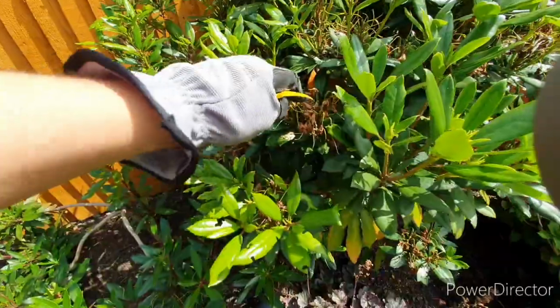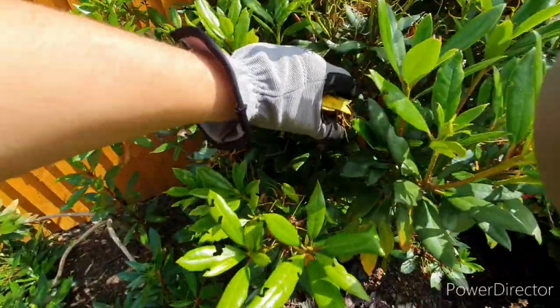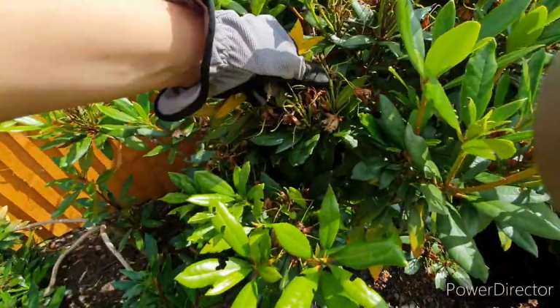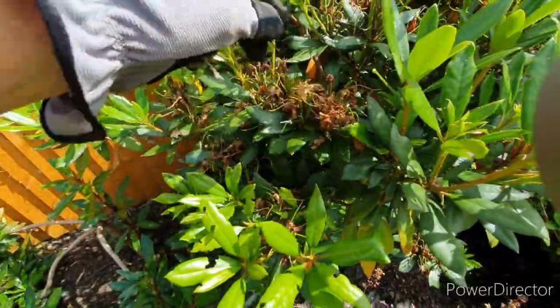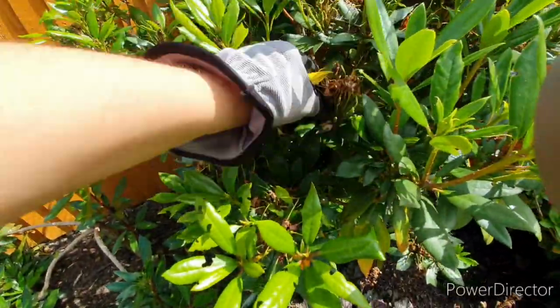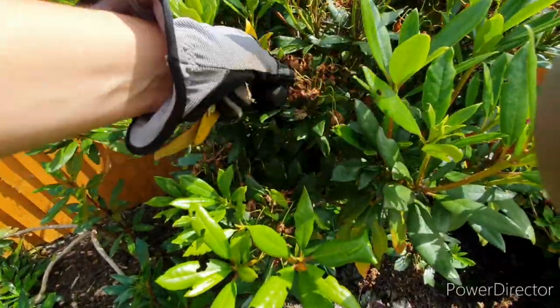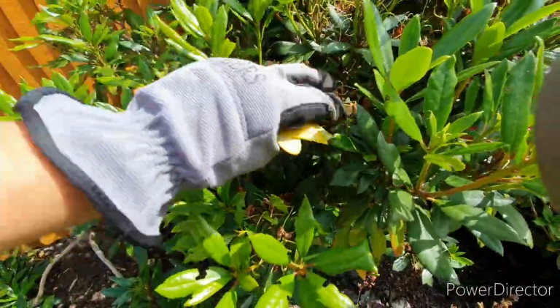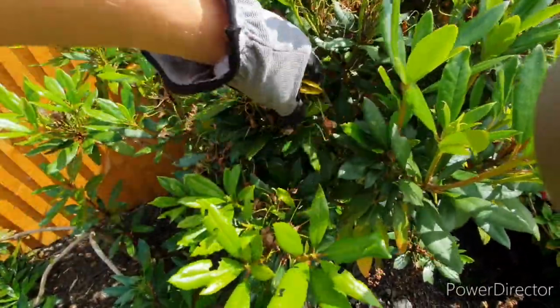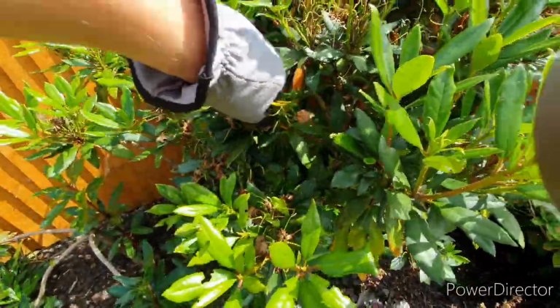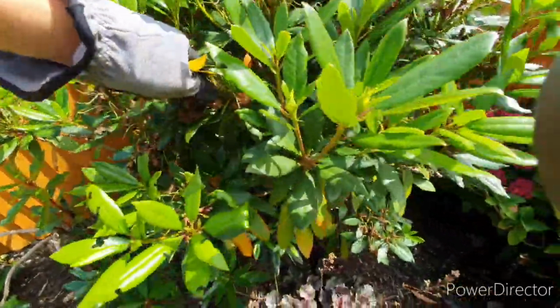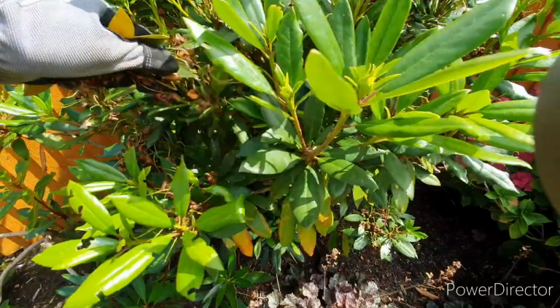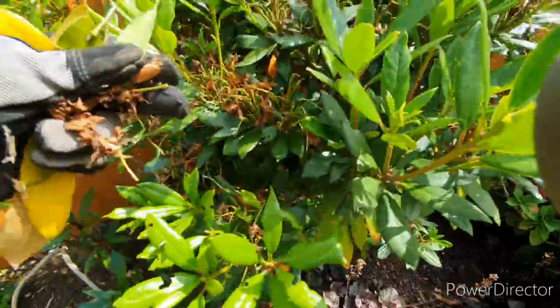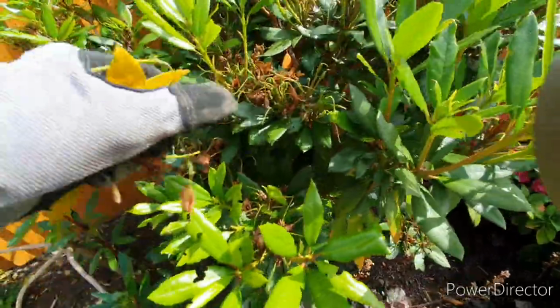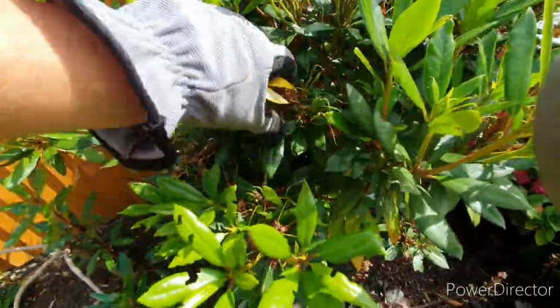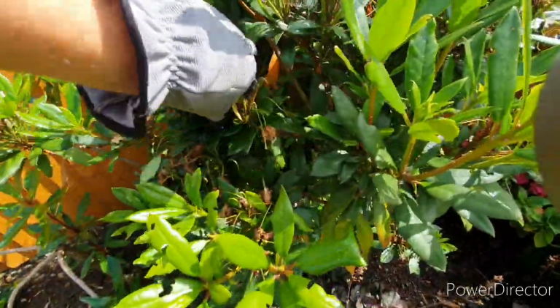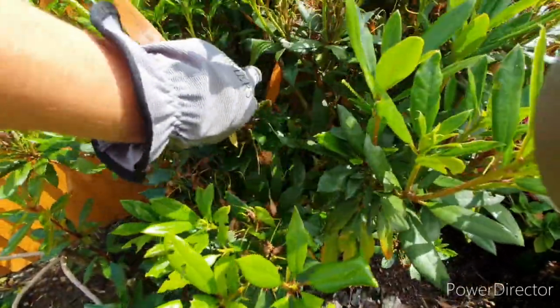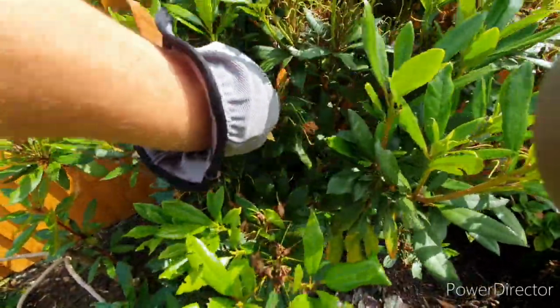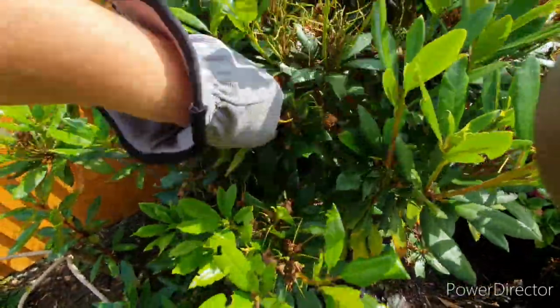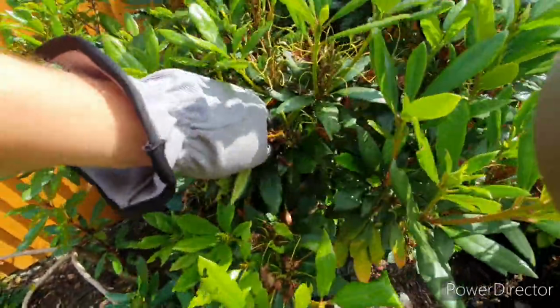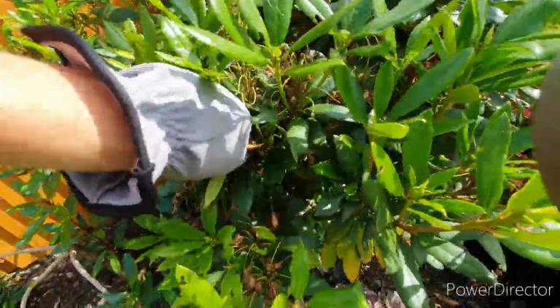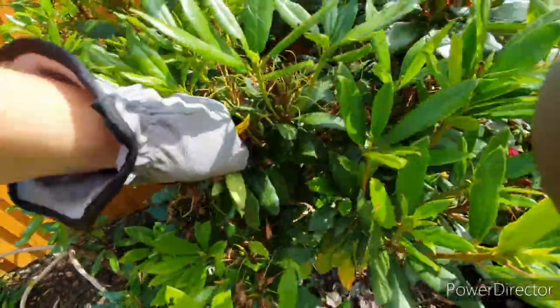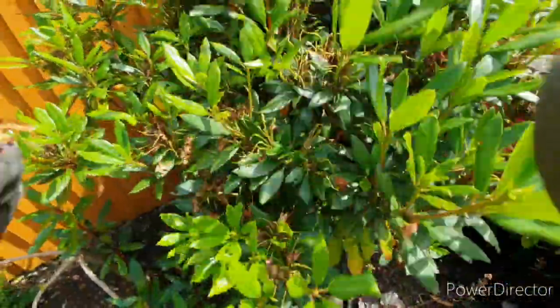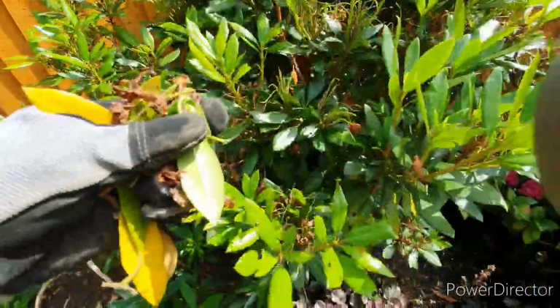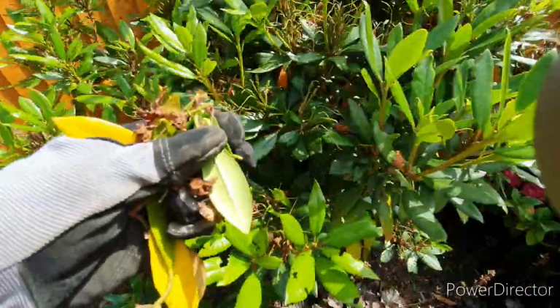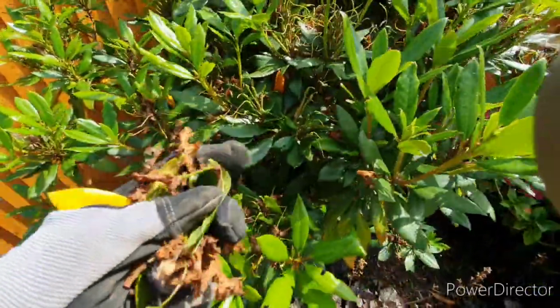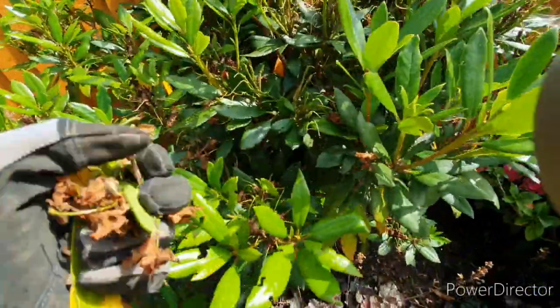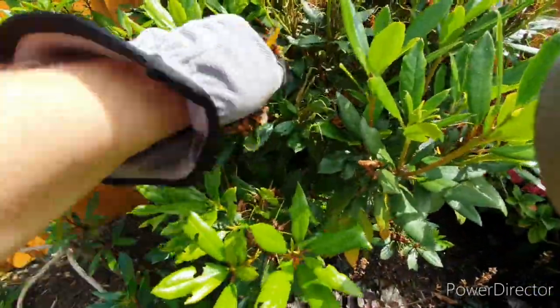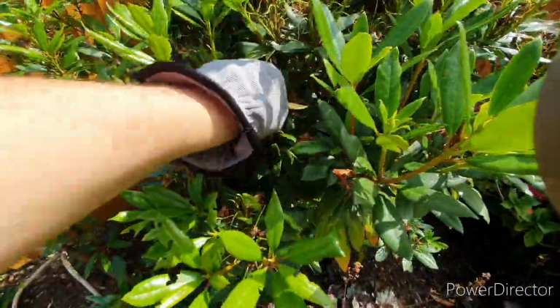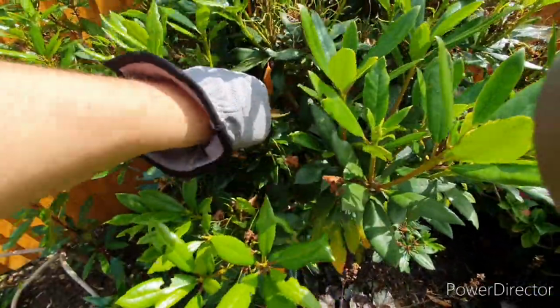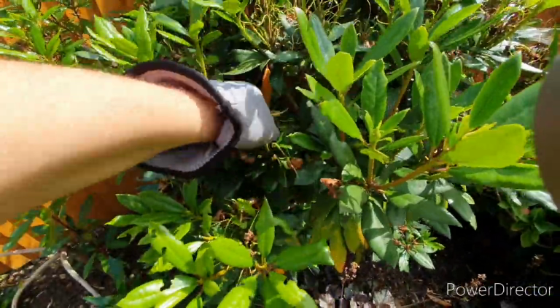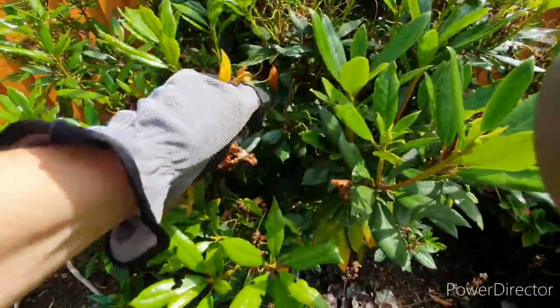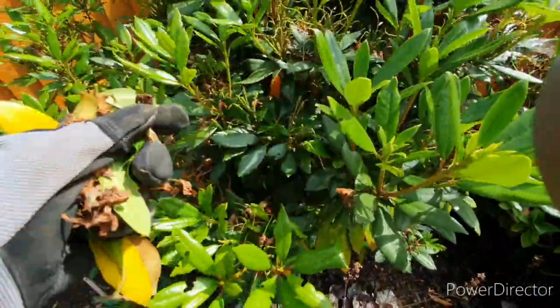In terms of deadheading, you can see the spent flower blooms on this plant — you can just twist and pull these off. Remove all the brown material, and where every flower was last year, it should generally branch into two flowers the year after.